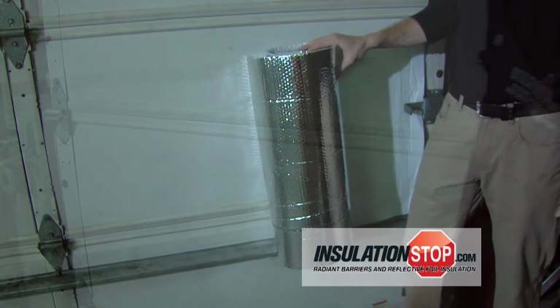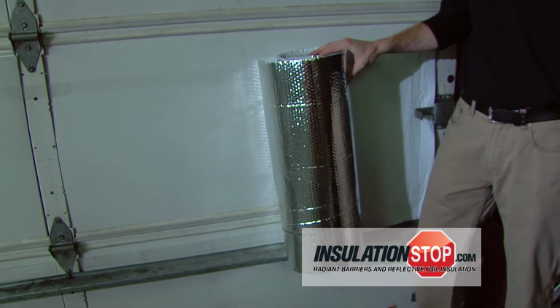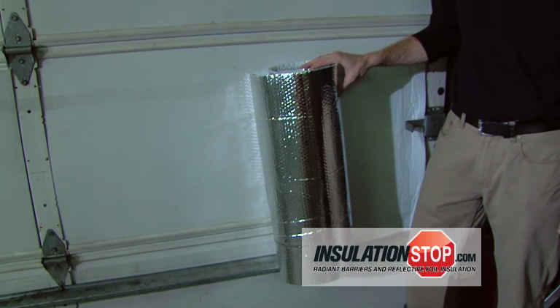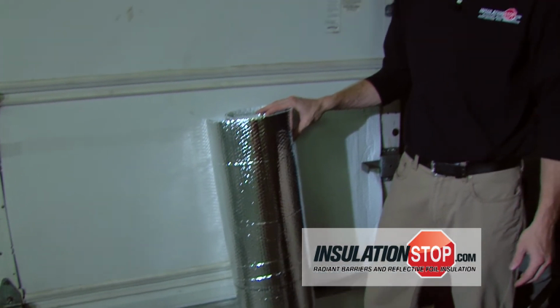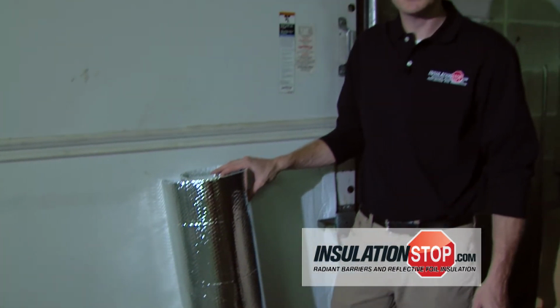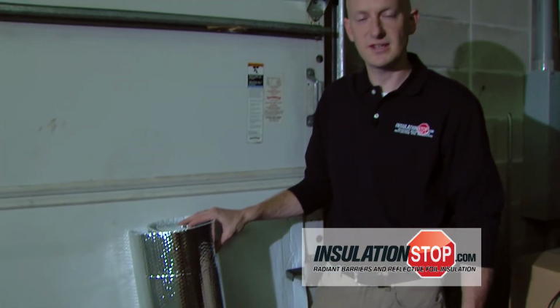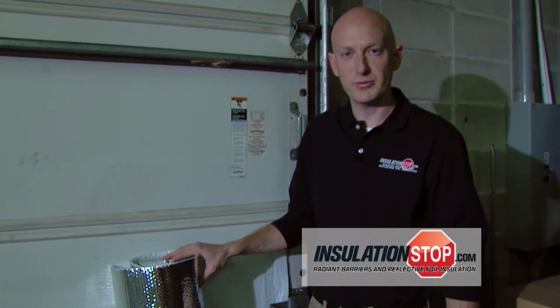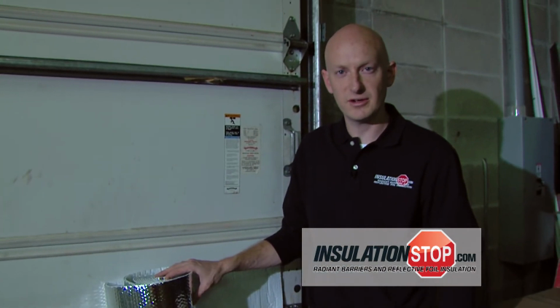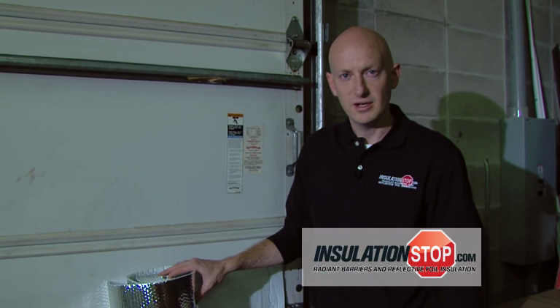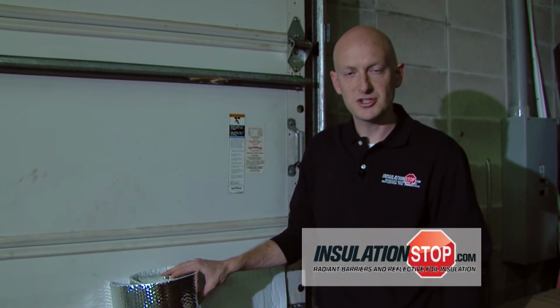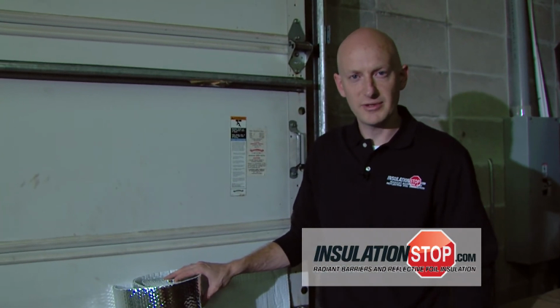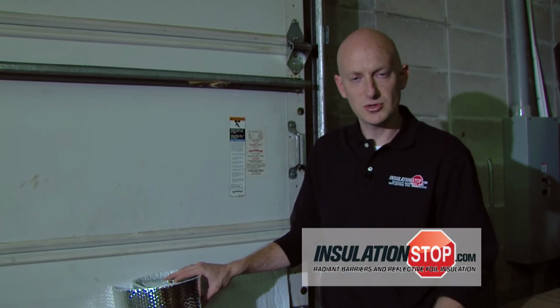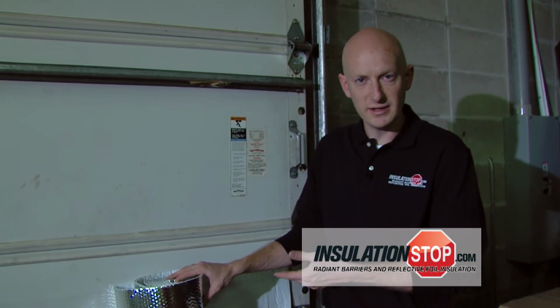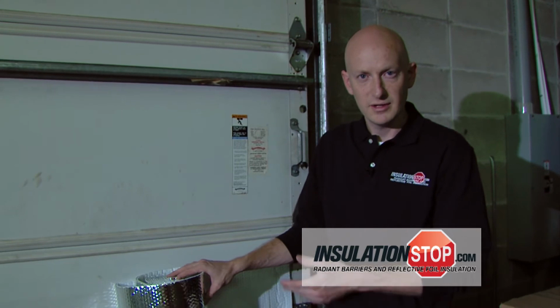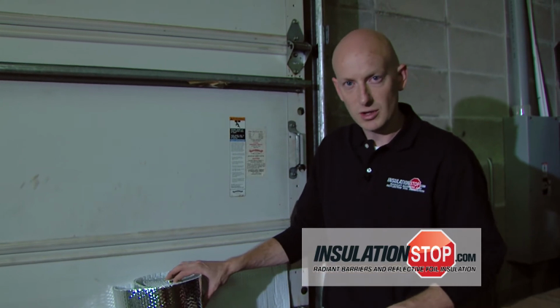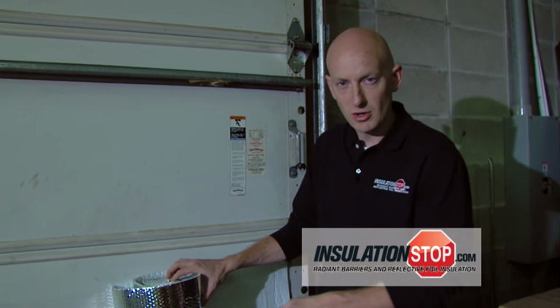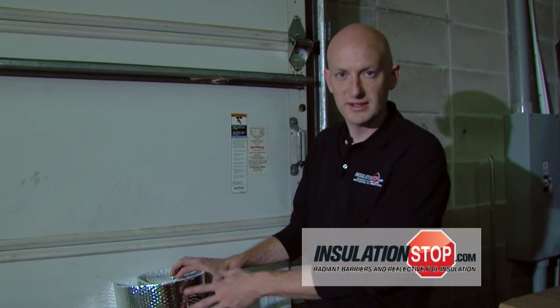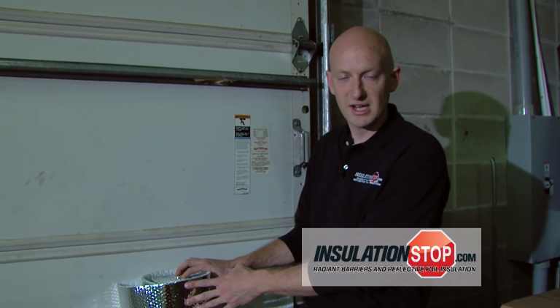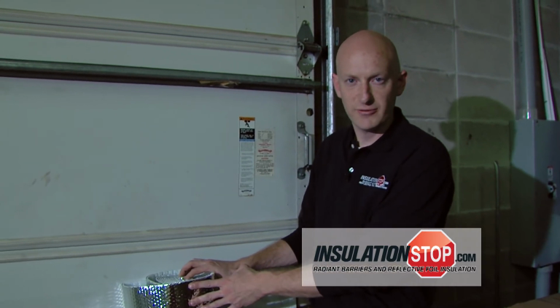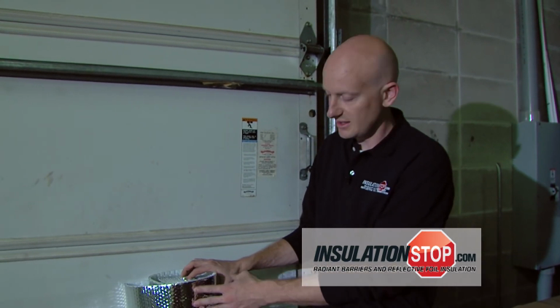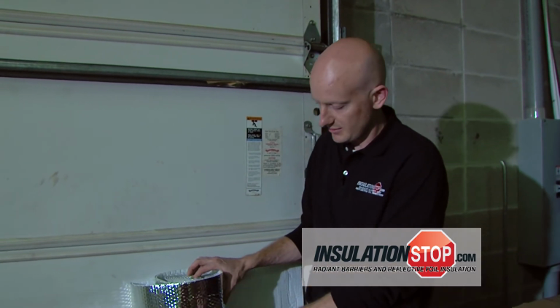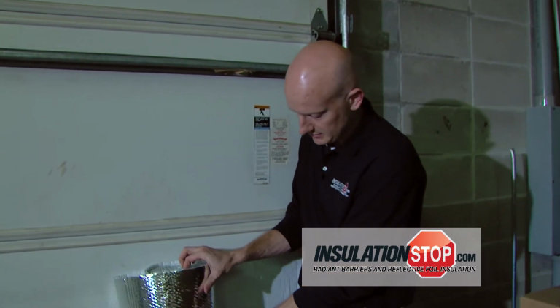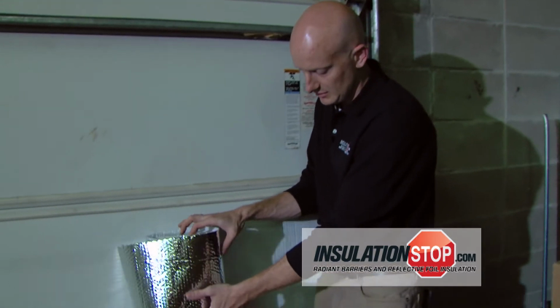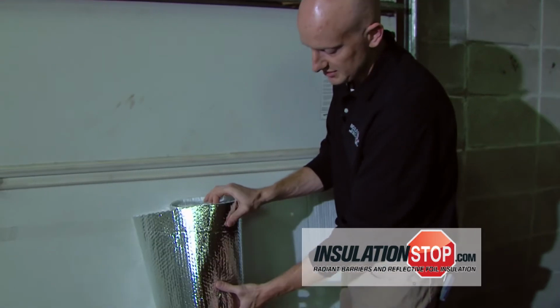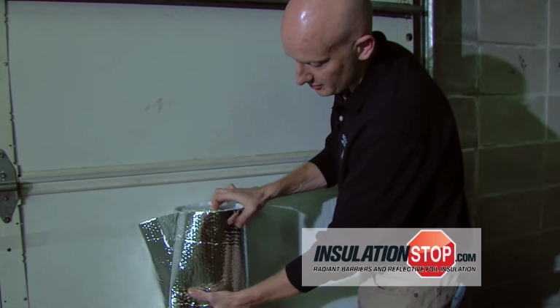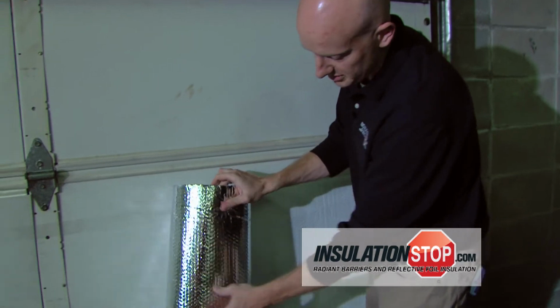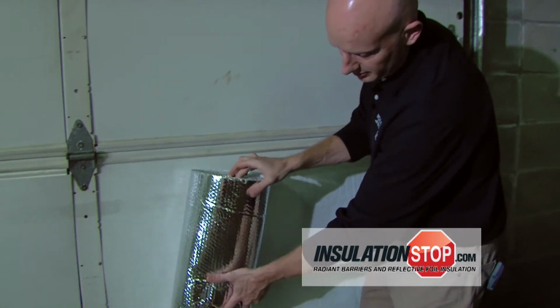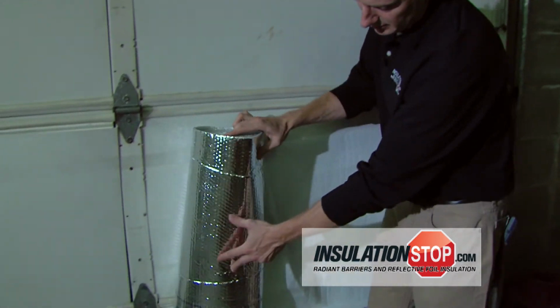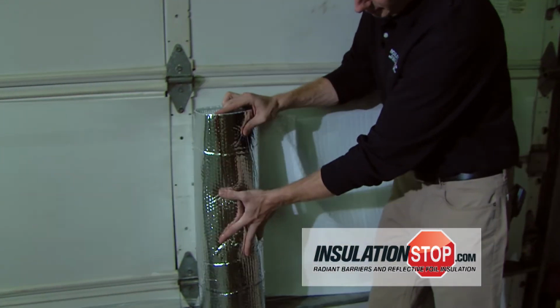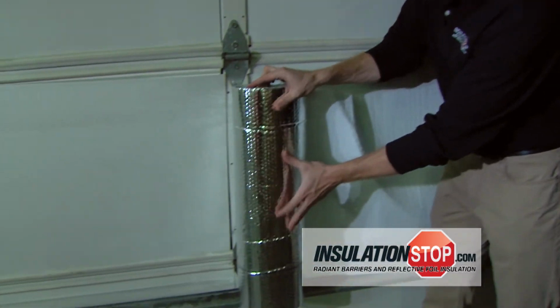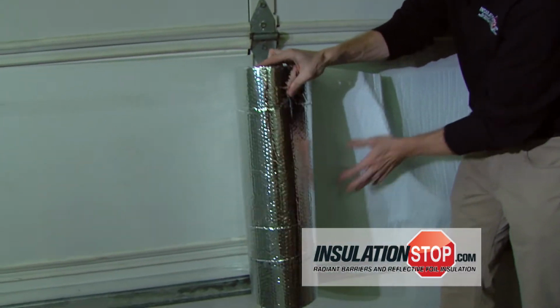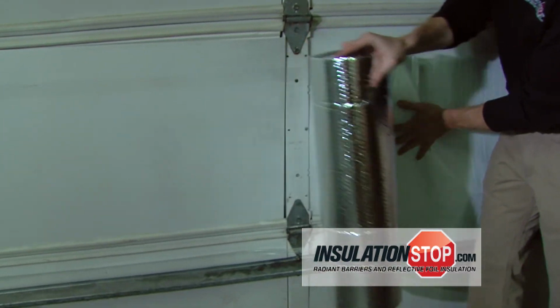The second step of the installation process is to unroll the material. For this job they've chosen white, so we're going to use our white to the outside and foil to the inside. Simply unroll the material on your pre-determined tape lines.